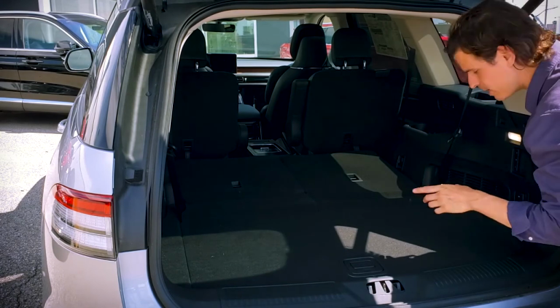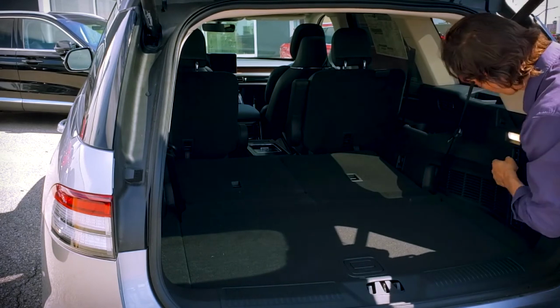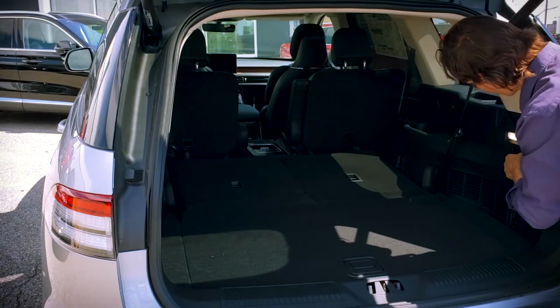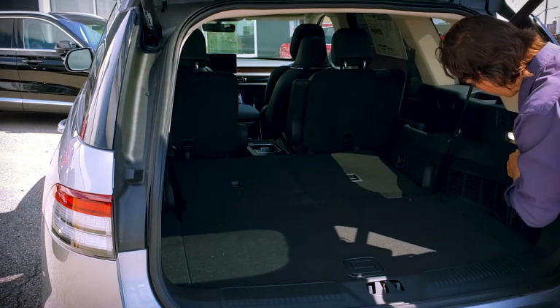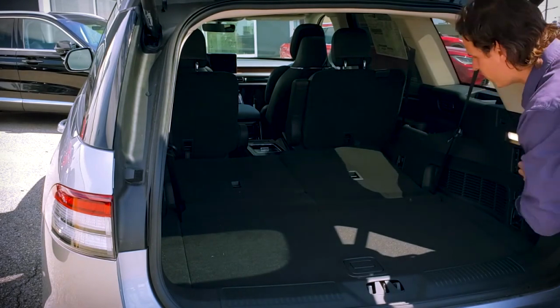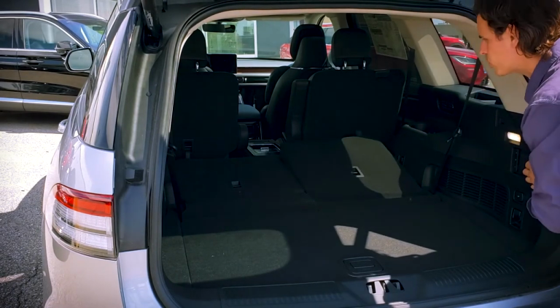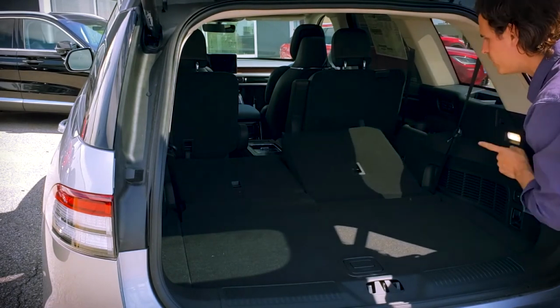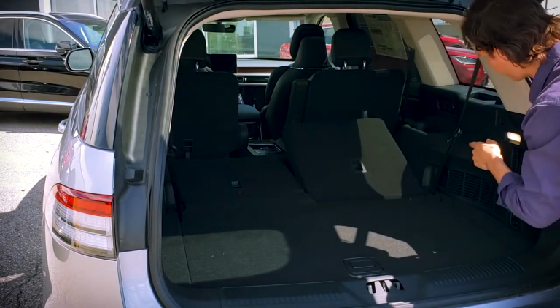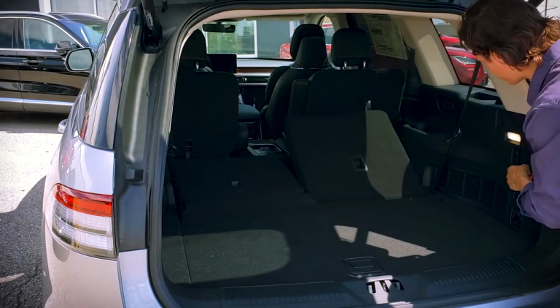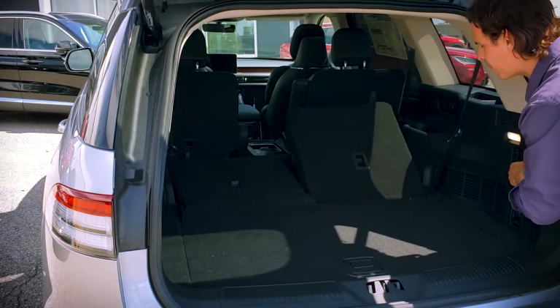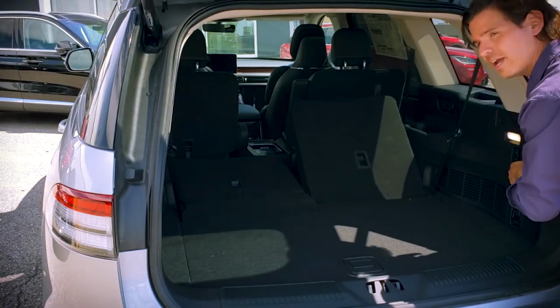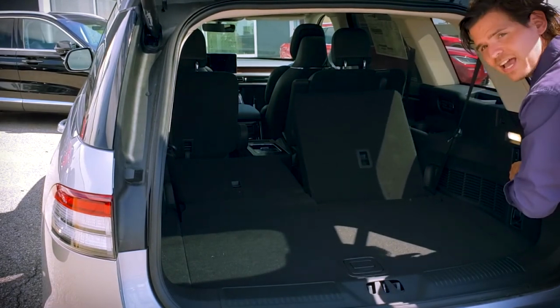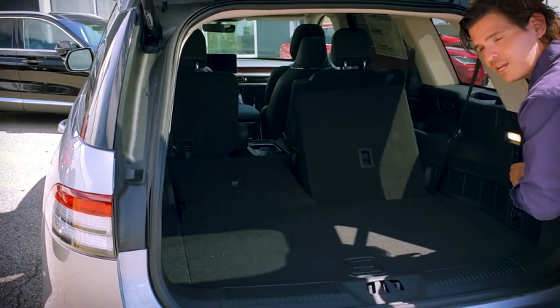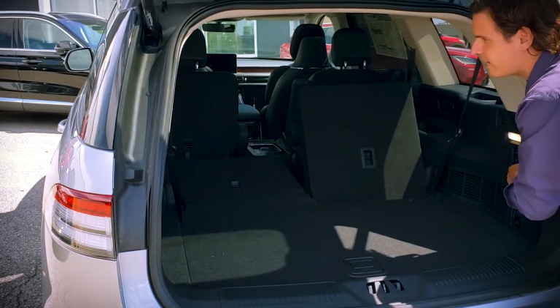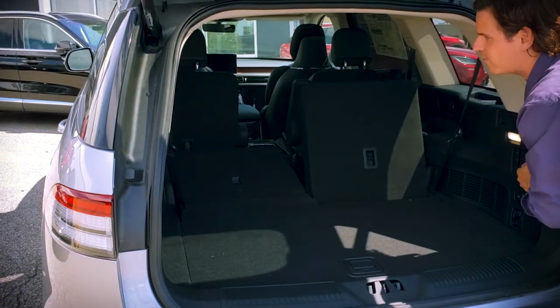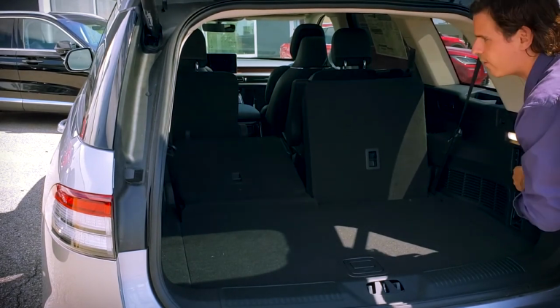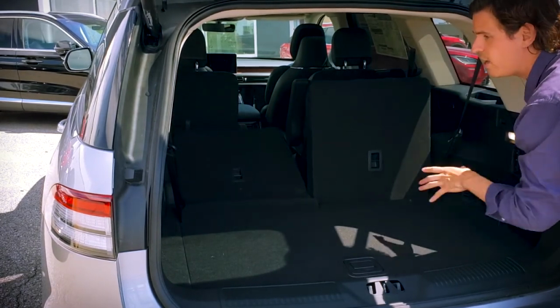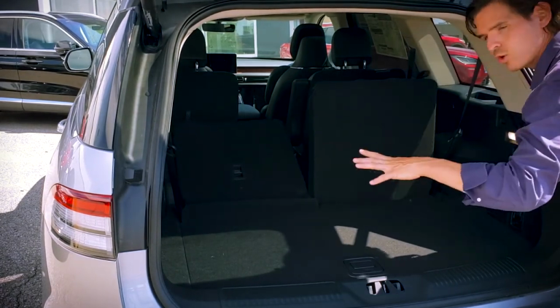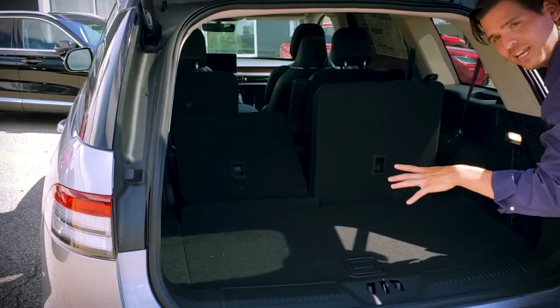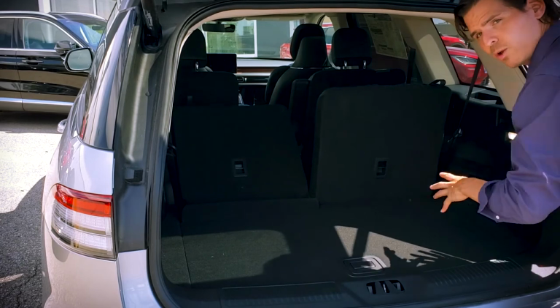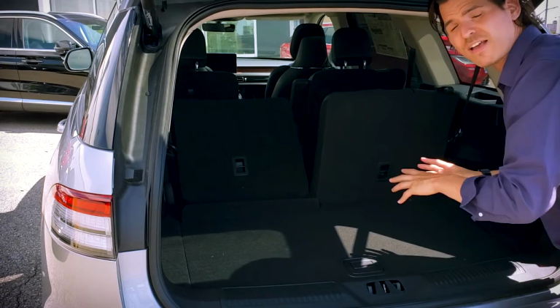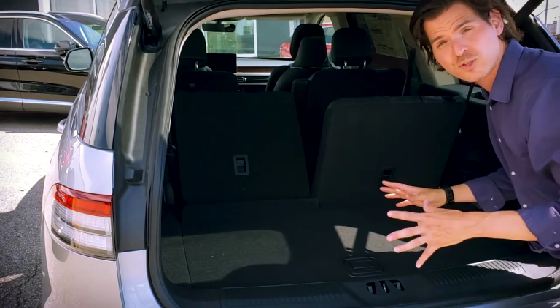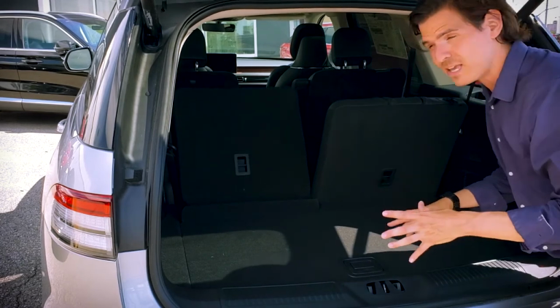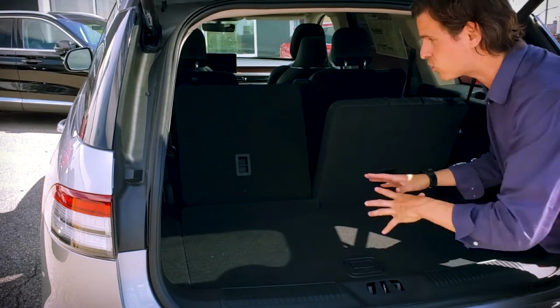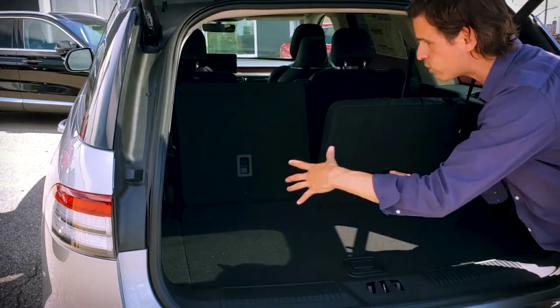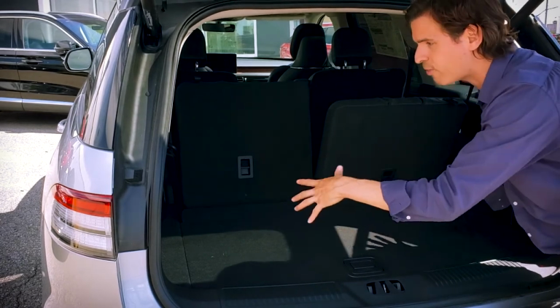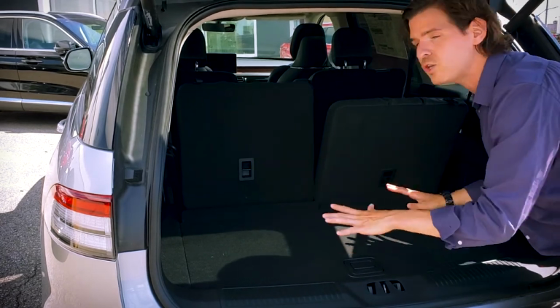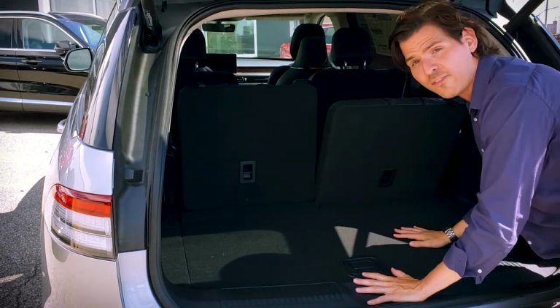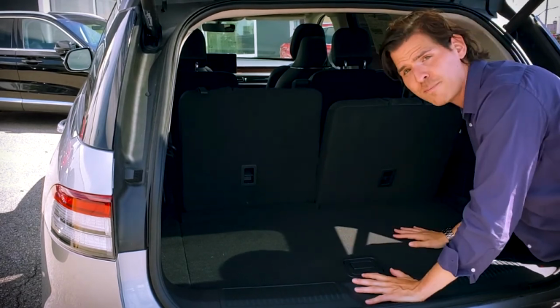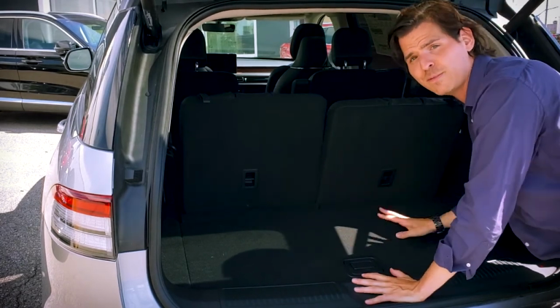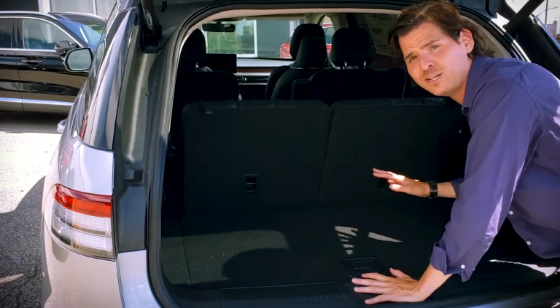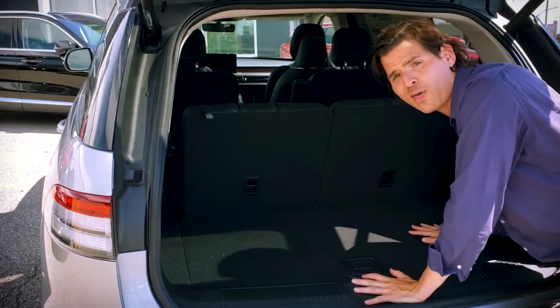In order to bring the seats back up, we can bring them up individually — the left side and the right side independently of one another. So if you need a little bit of extra space to store some things, you've got the capability to do that.